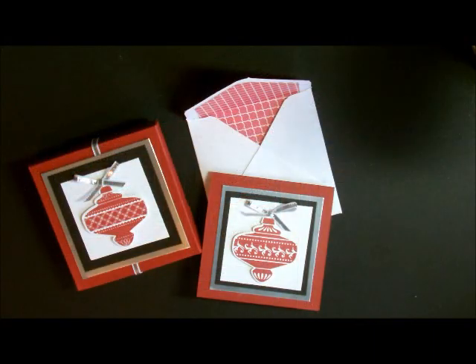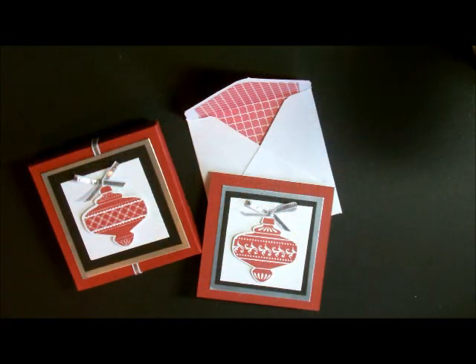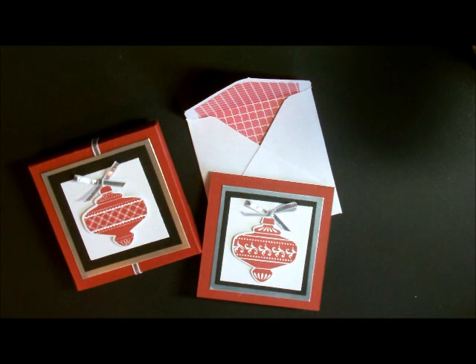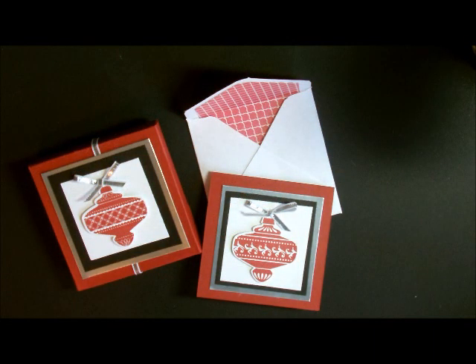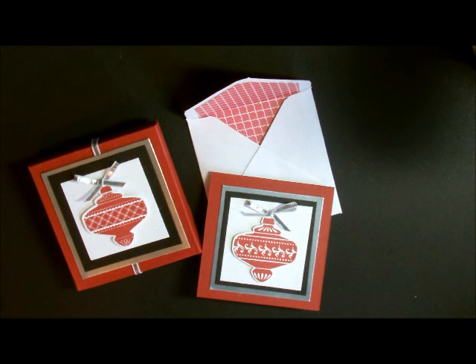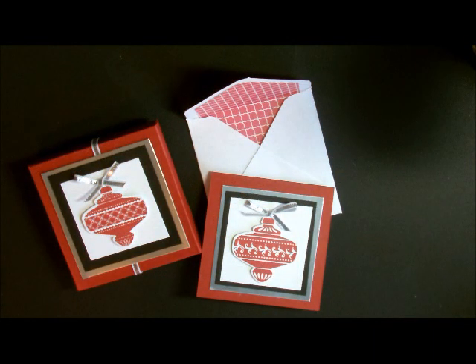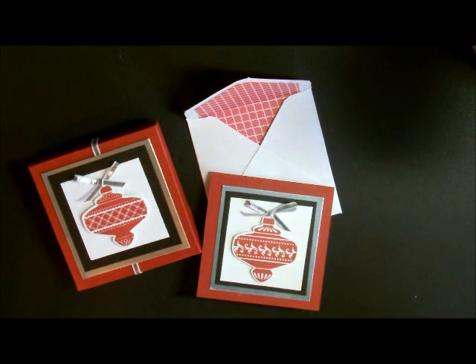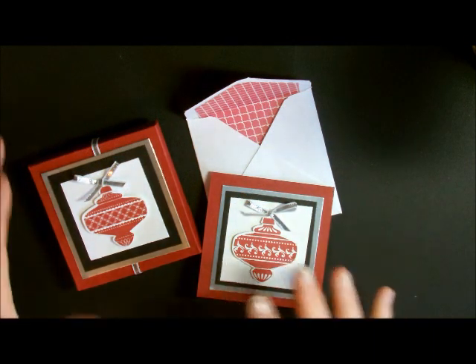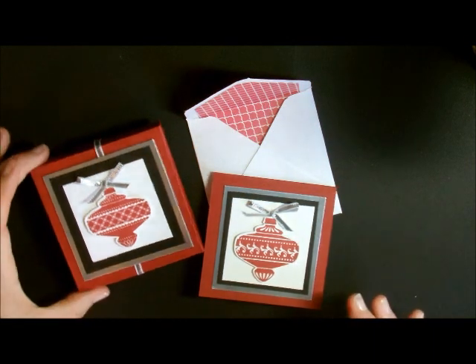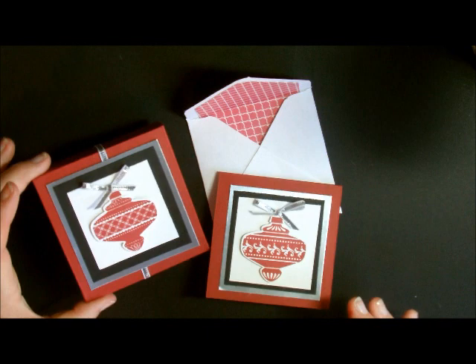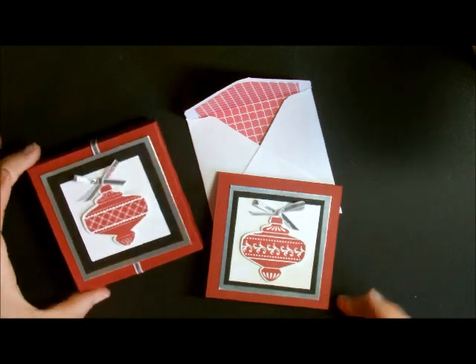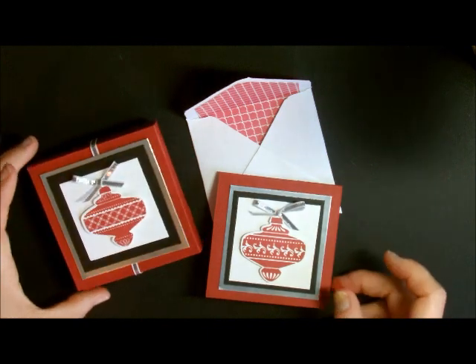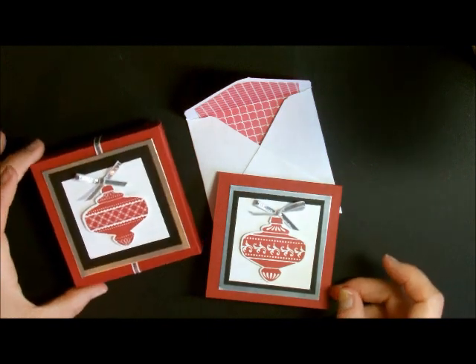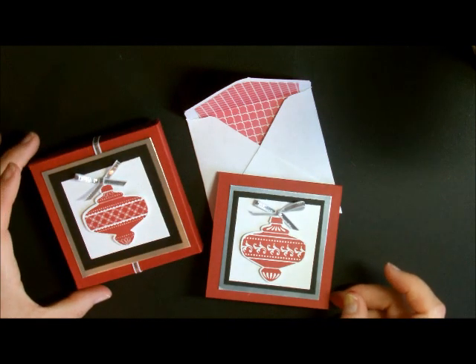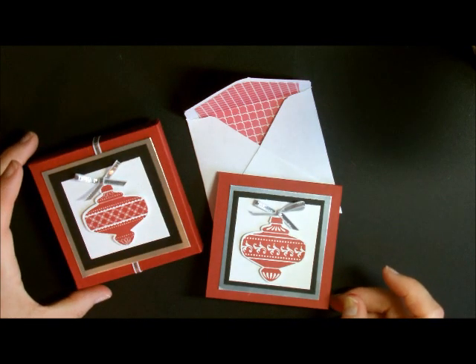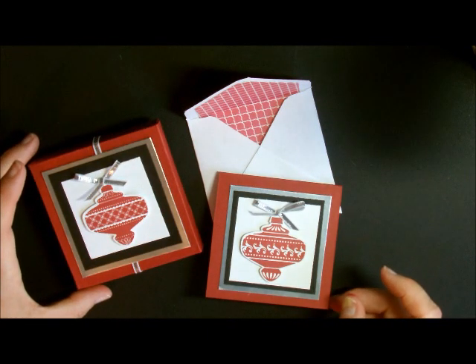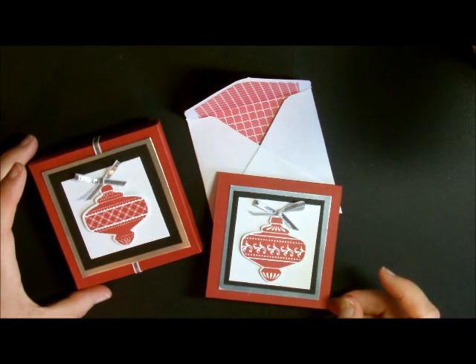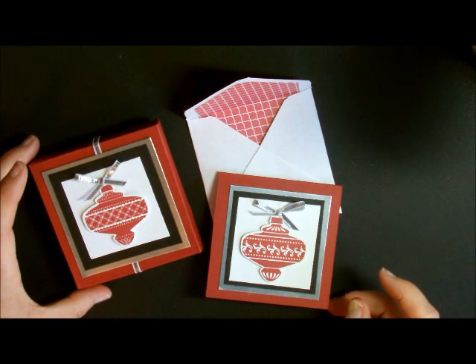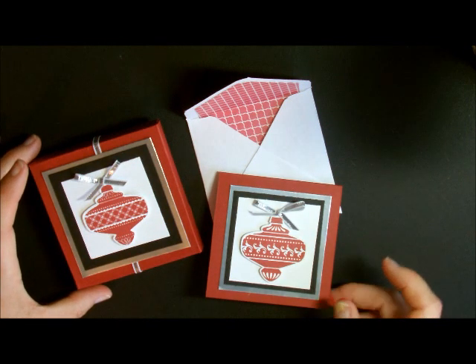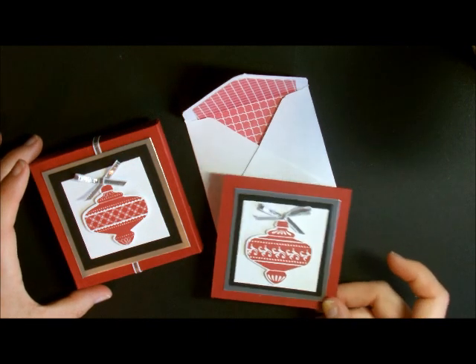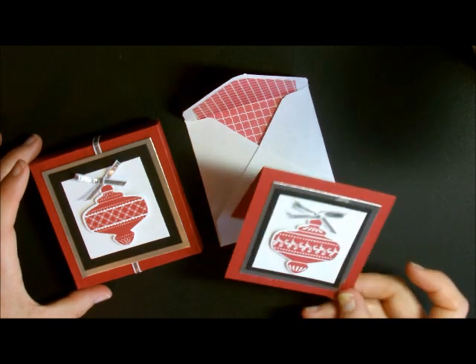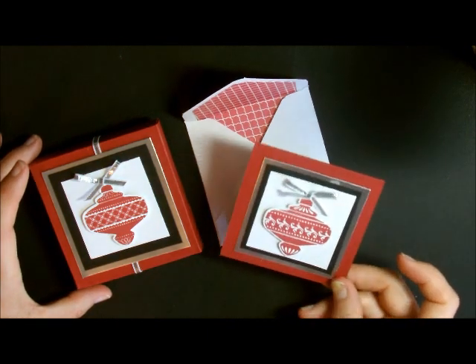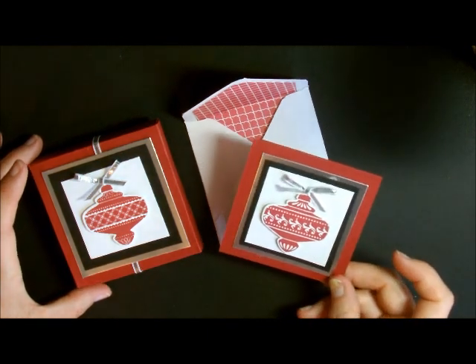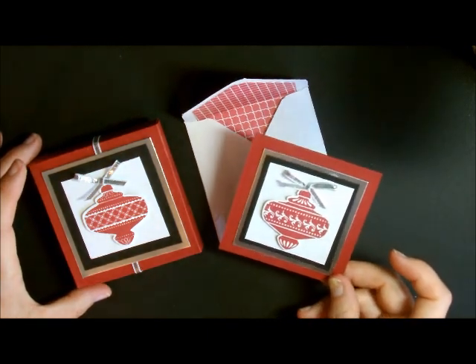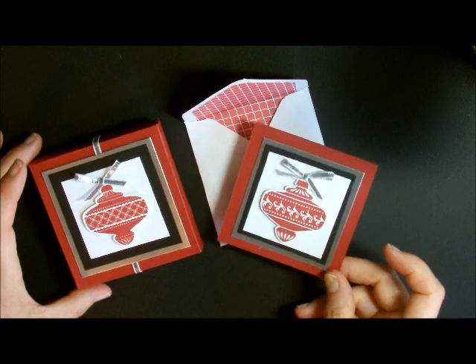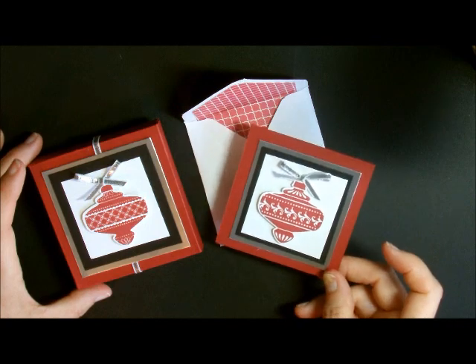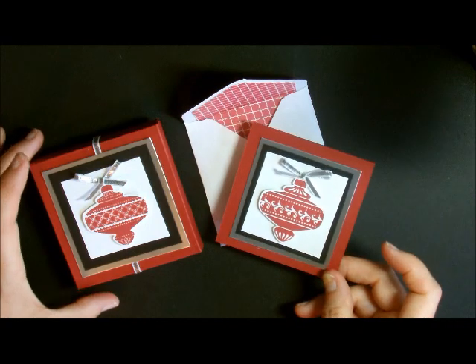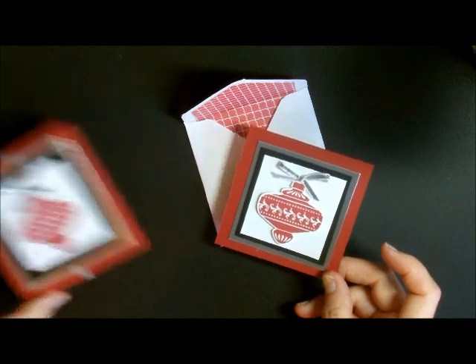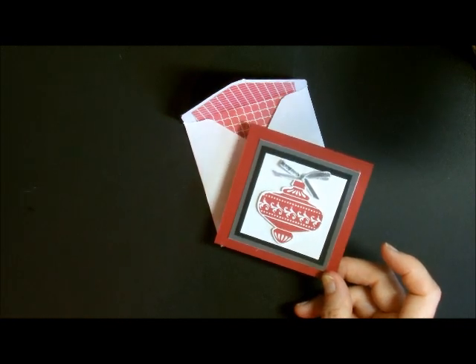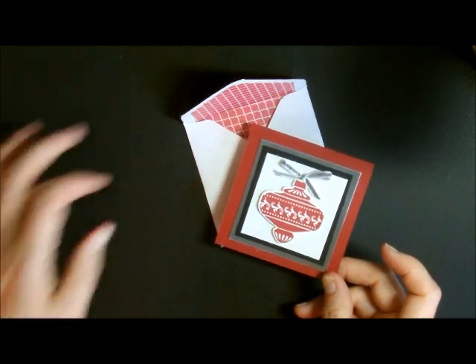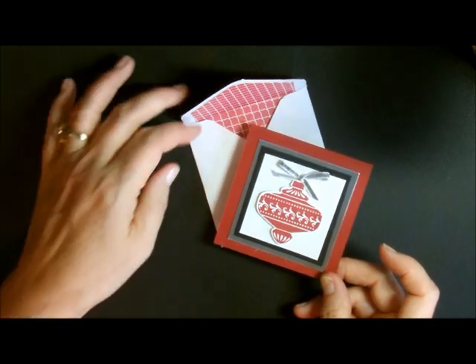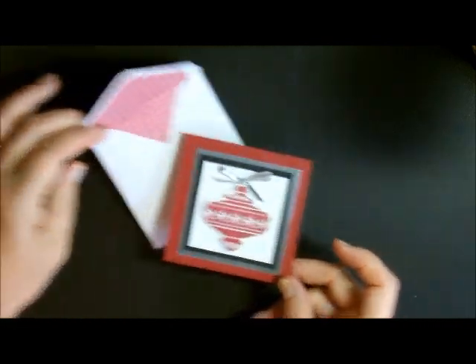Hi Ho Stampers! Today I'm going to show you how to make this adorable little note card box with our envelope punch board and the little note cards that go inside it. Let me just show you the note card first.